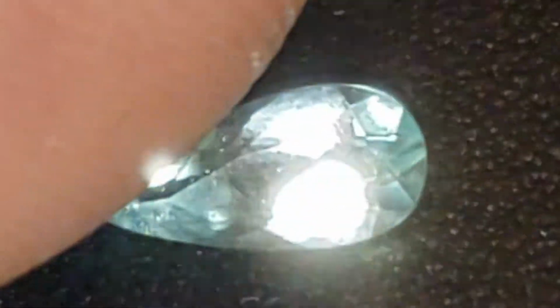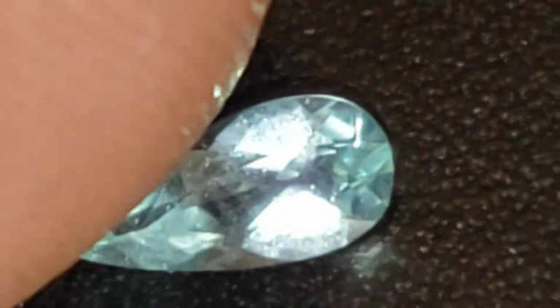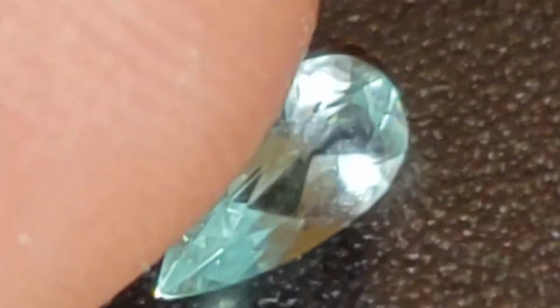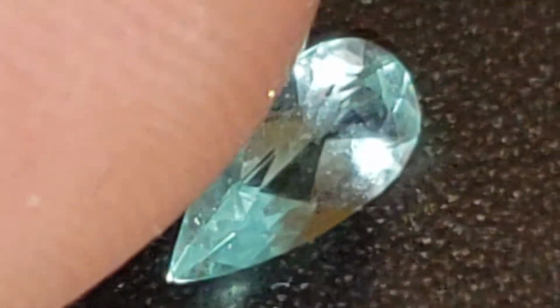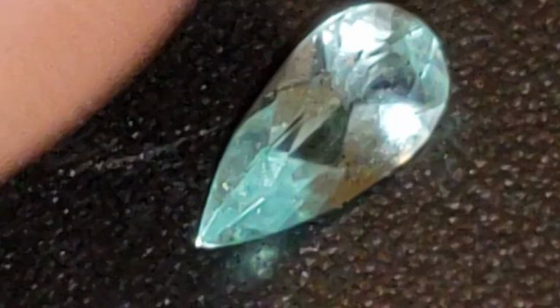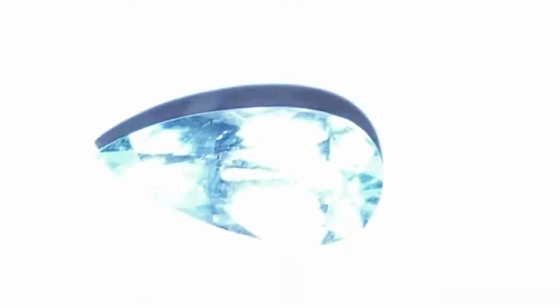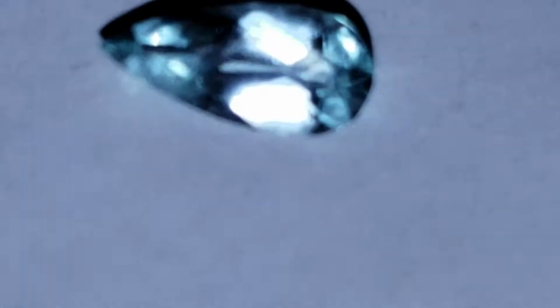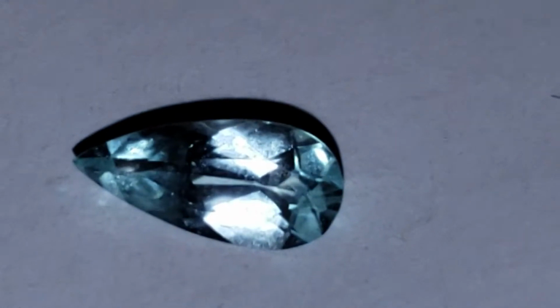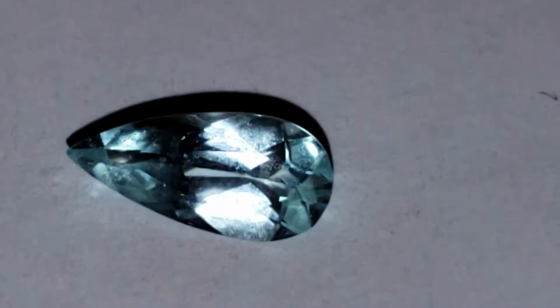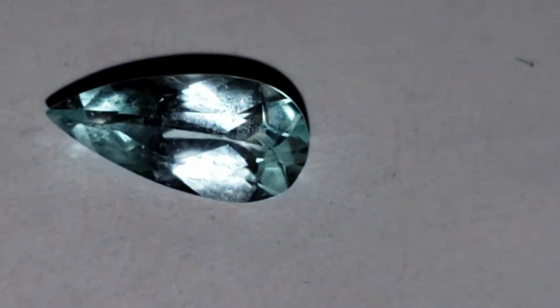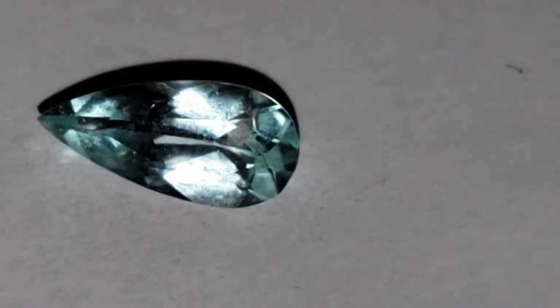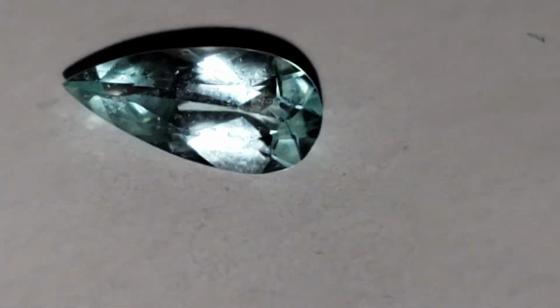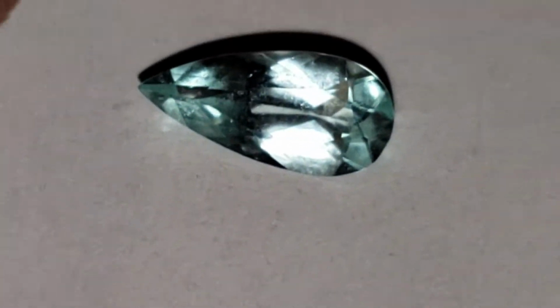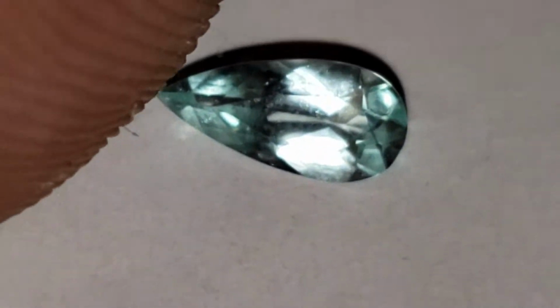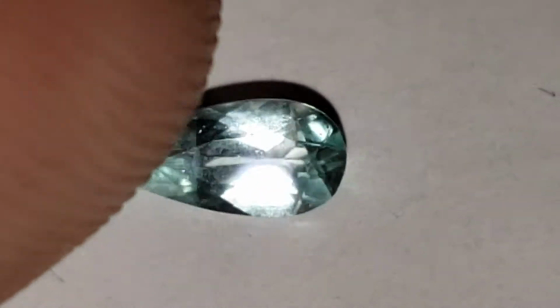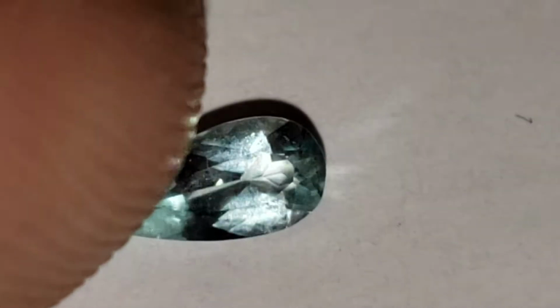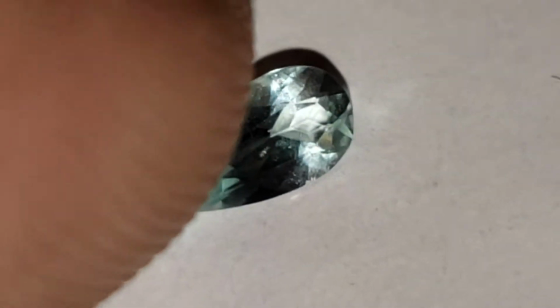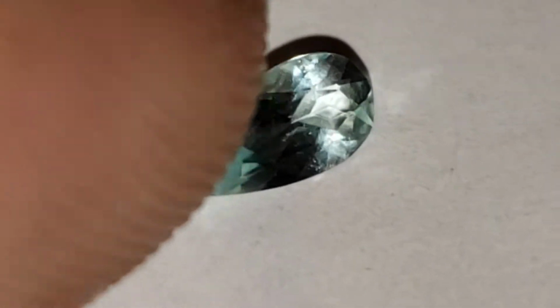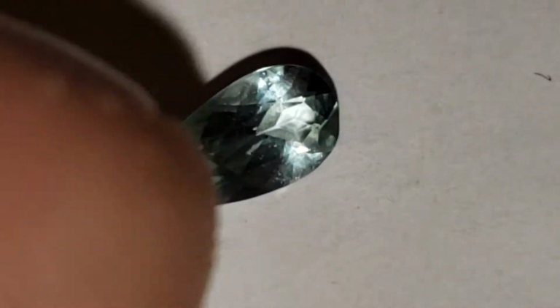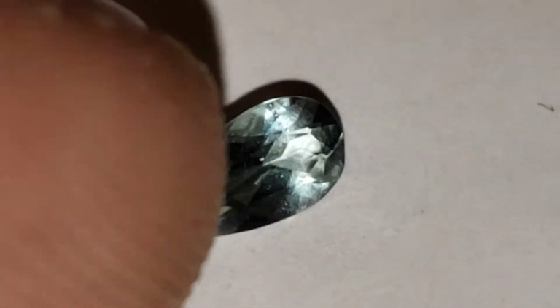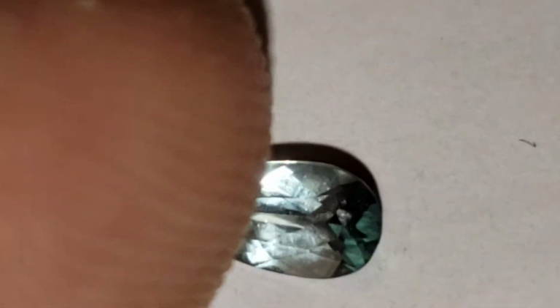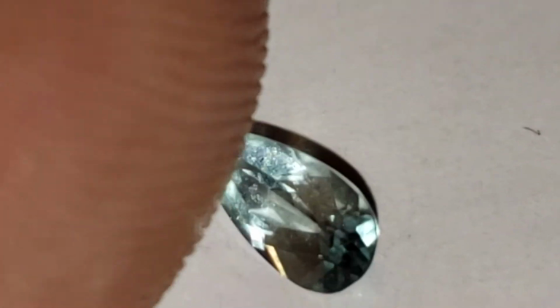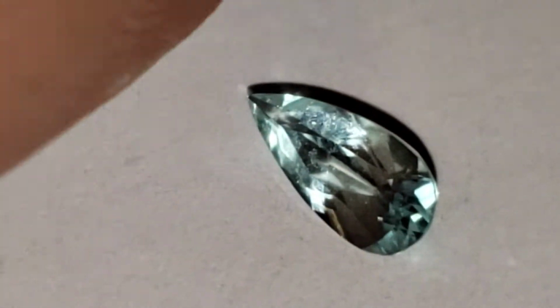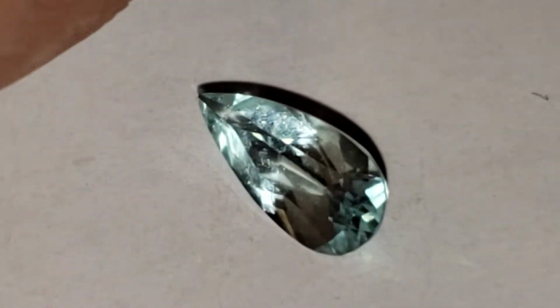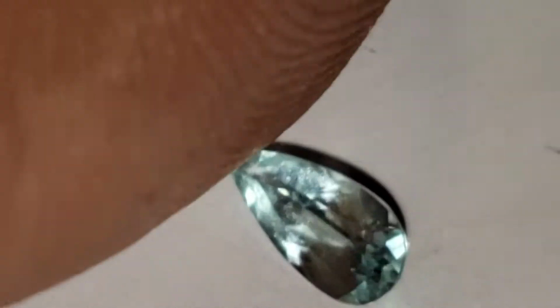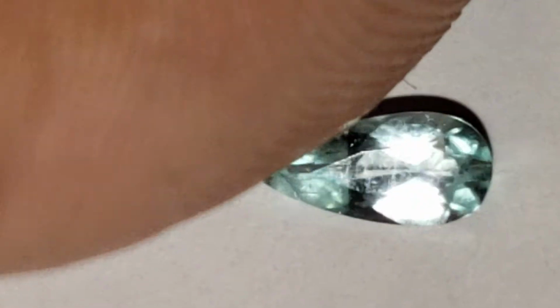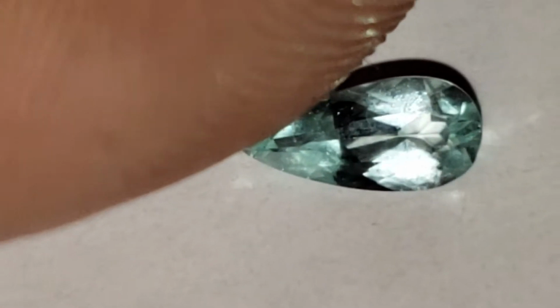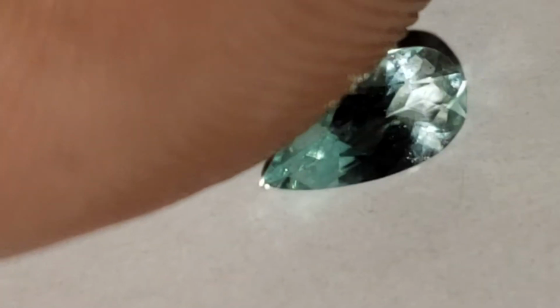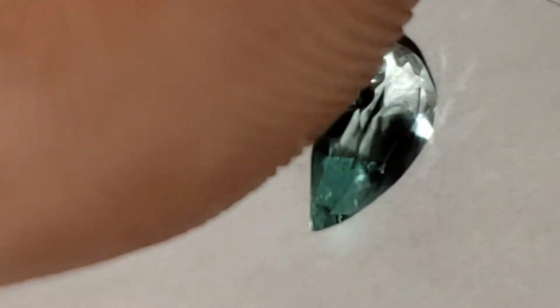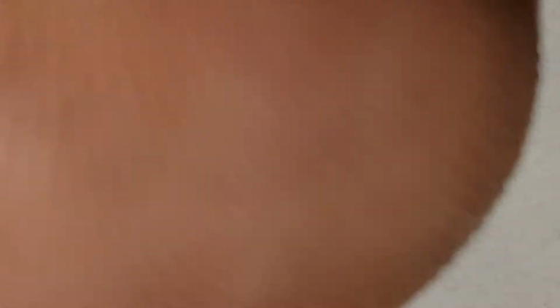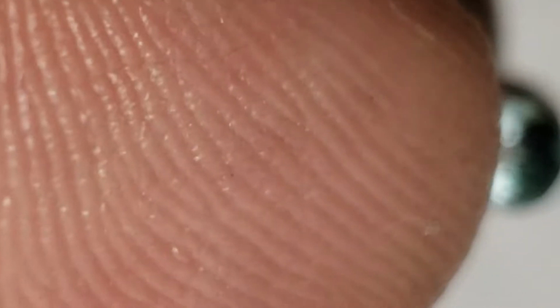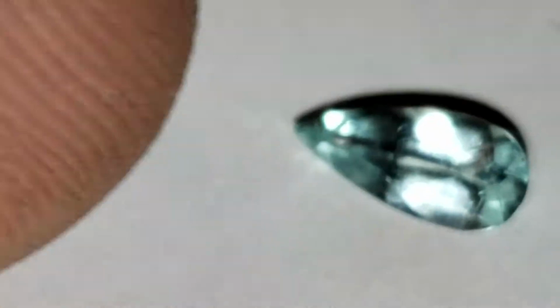I'm going to show you on a white background now. As you can see, it's just absolutely lustrous and spectacular from every angle, every background, against every color and every sort of lighting. It's just a stunning, stunning gem.